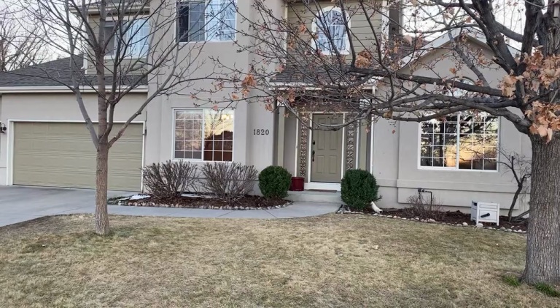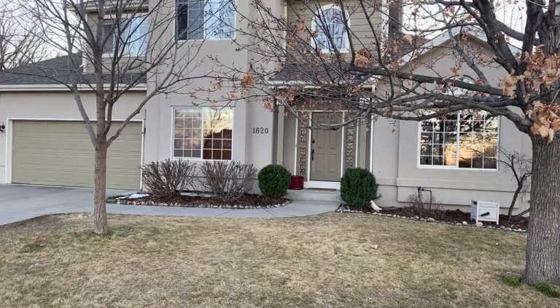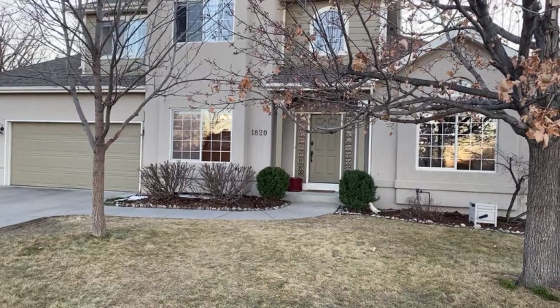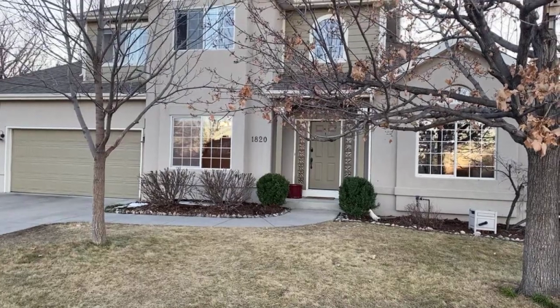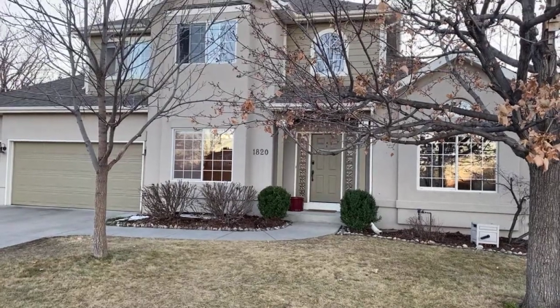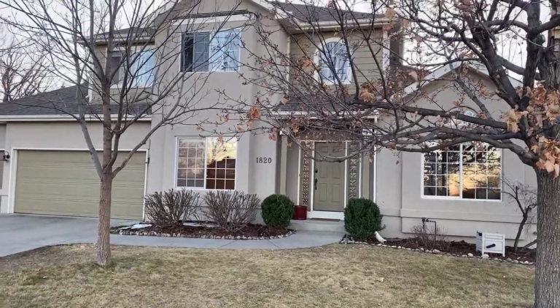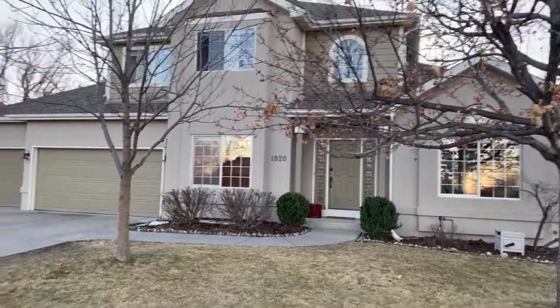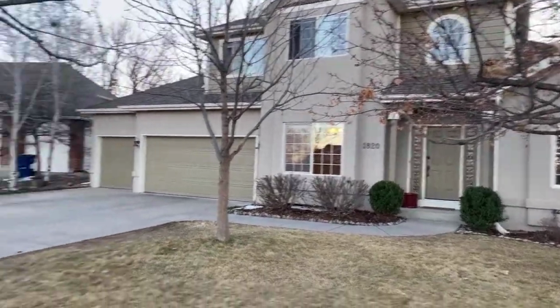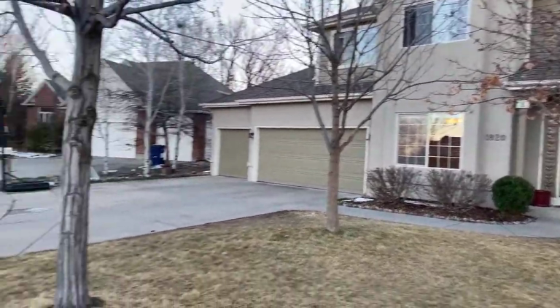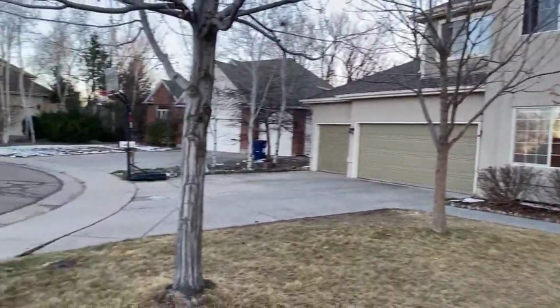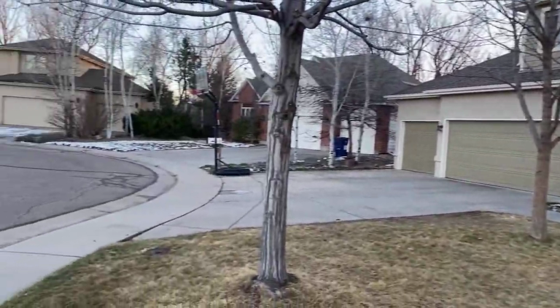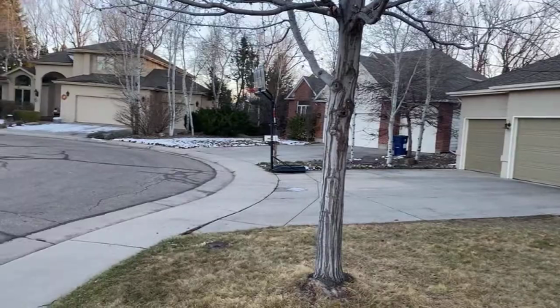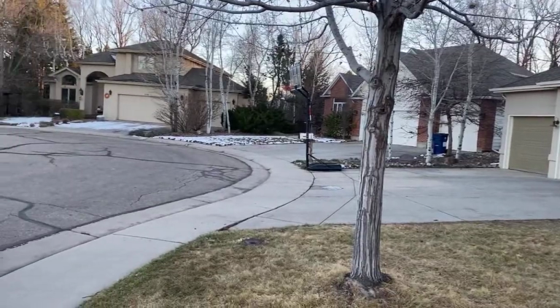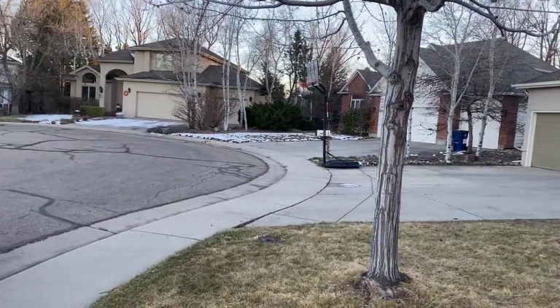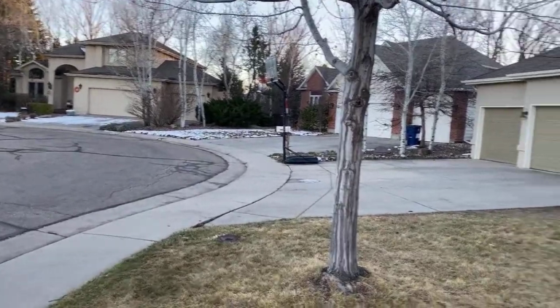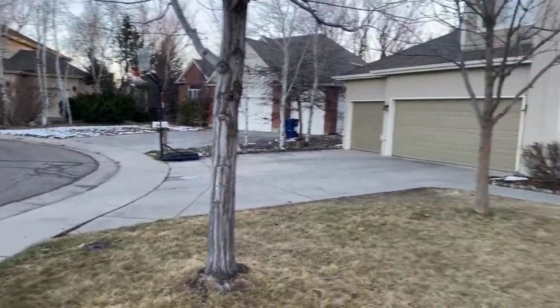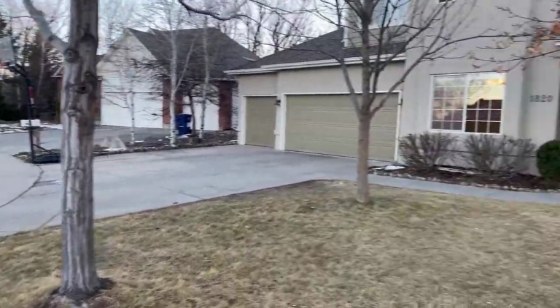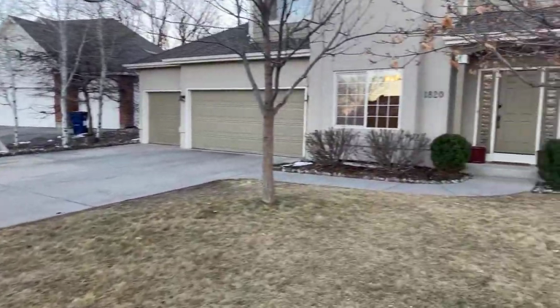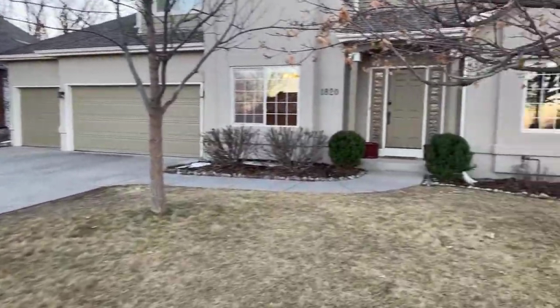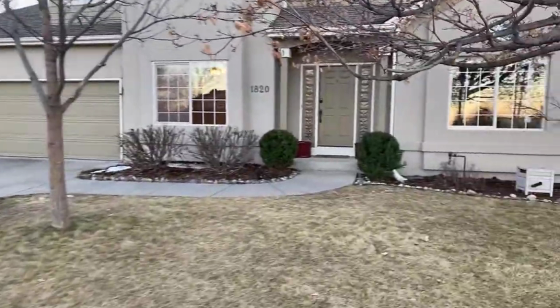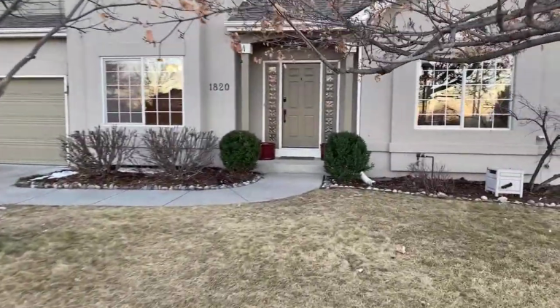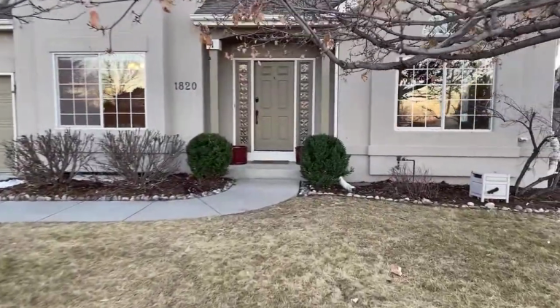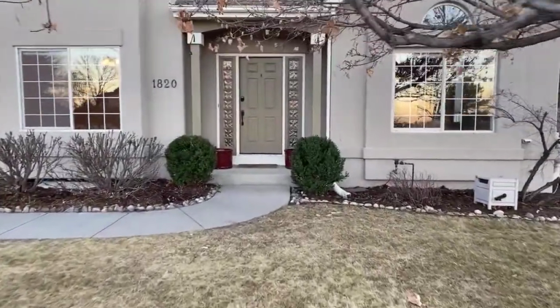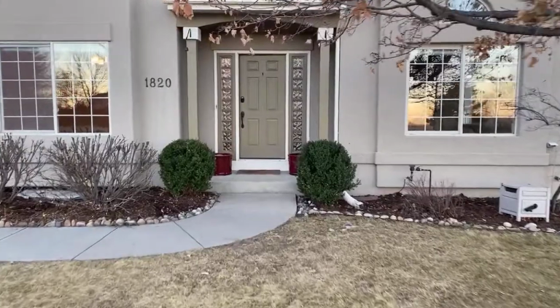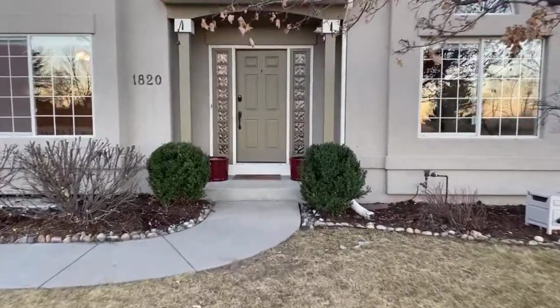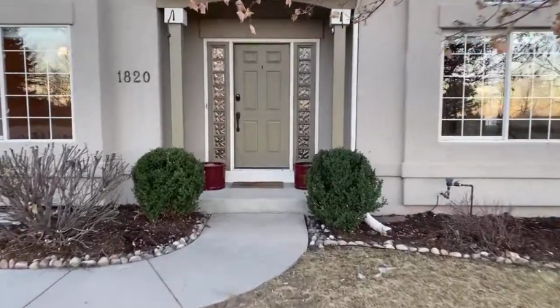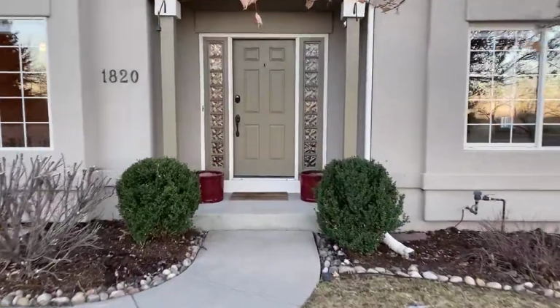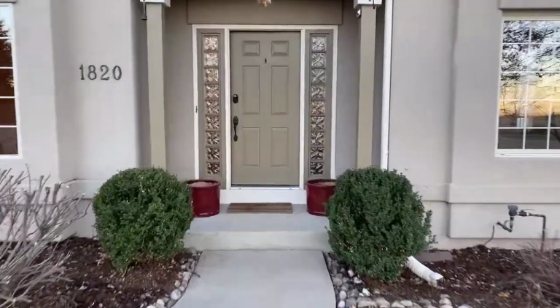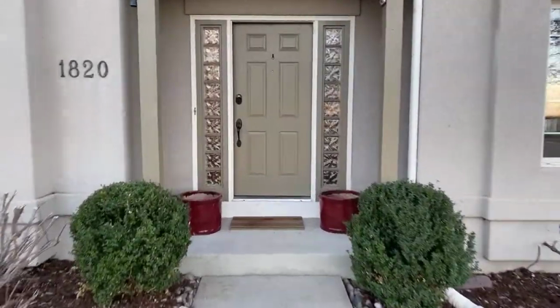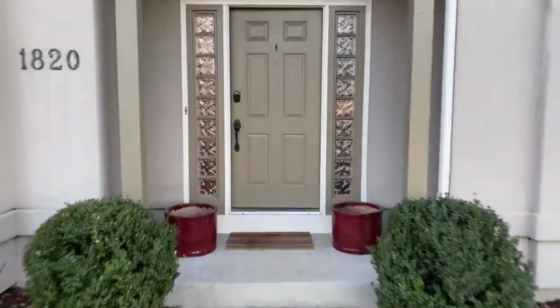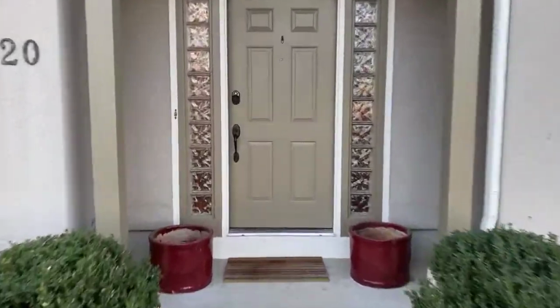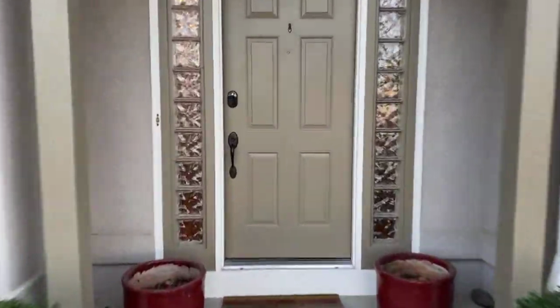Welcome to 1820 Larchmont Court, situated on this quiet cul-de-sac with a three-car garage in this spectacular neighborhood here in Lafayette. It's a gorgeous two-story. Let's take a look.